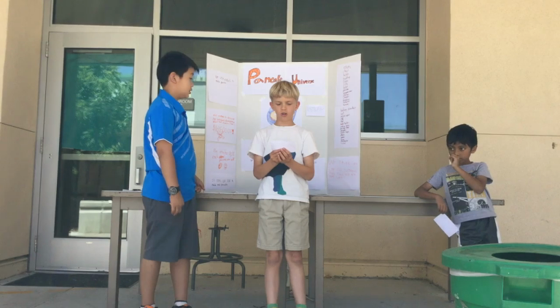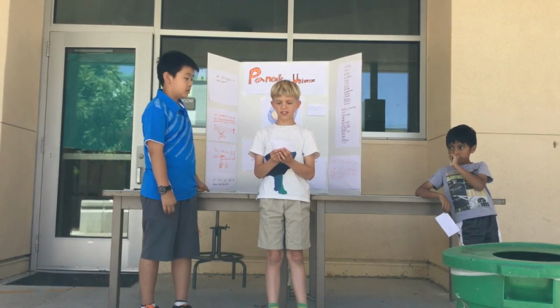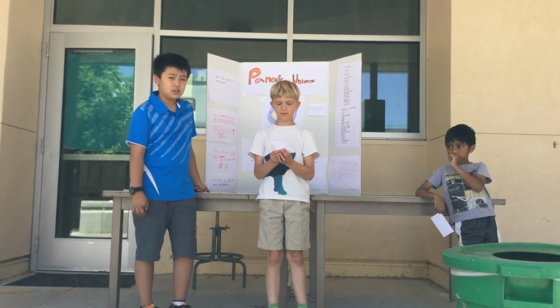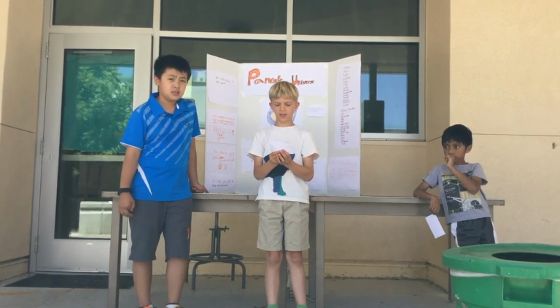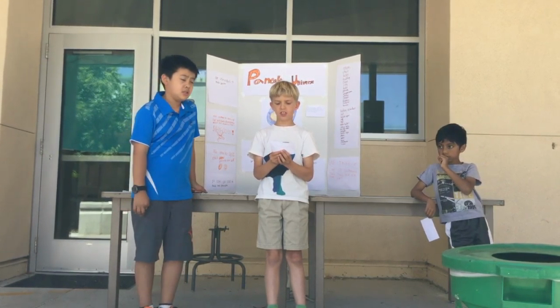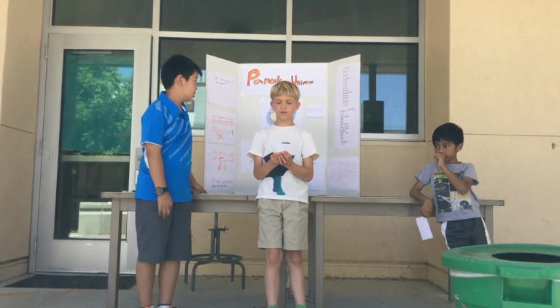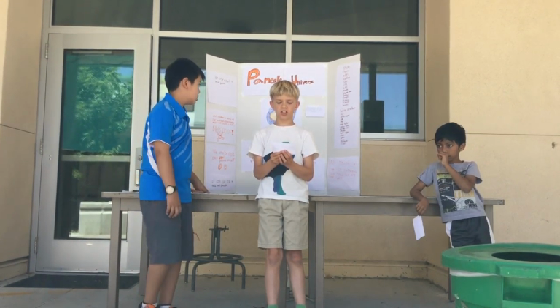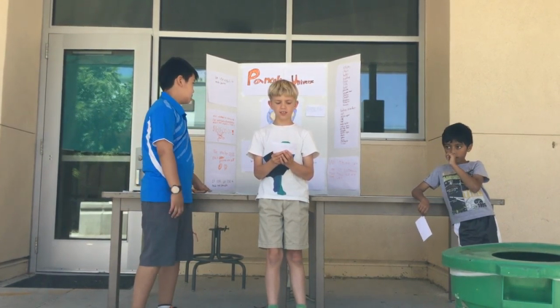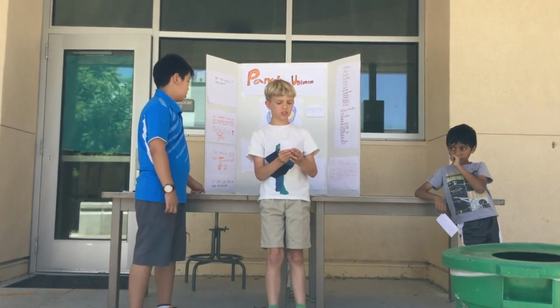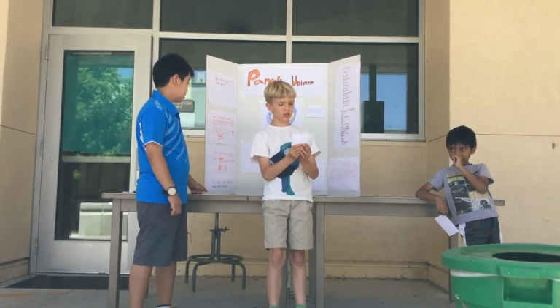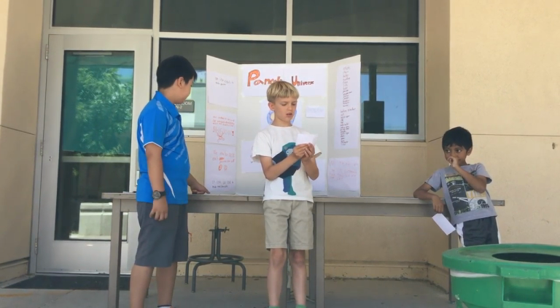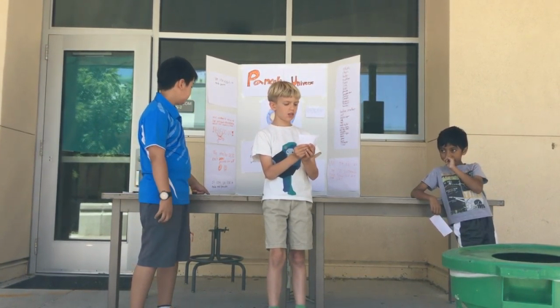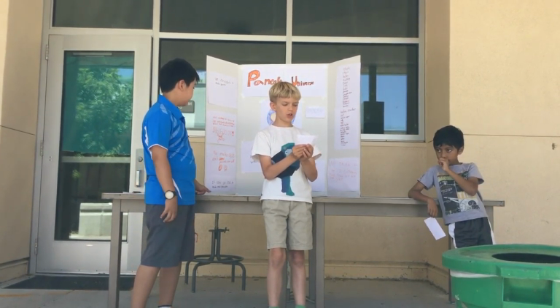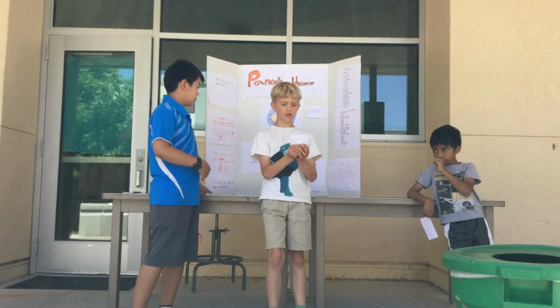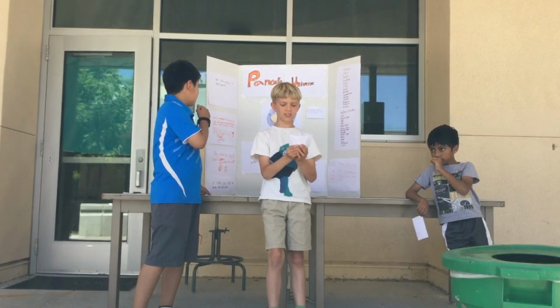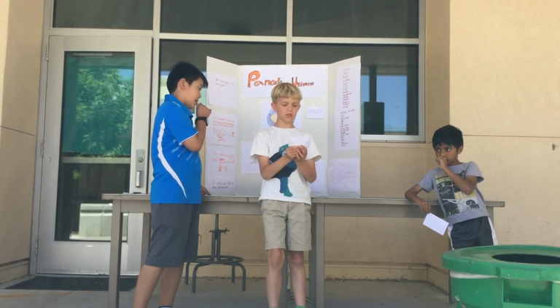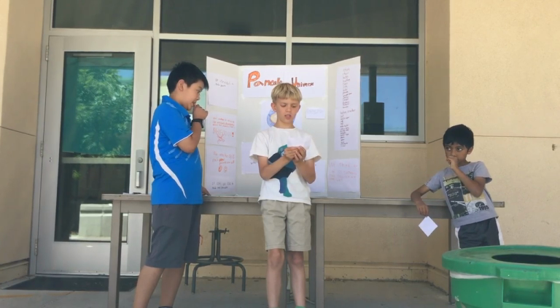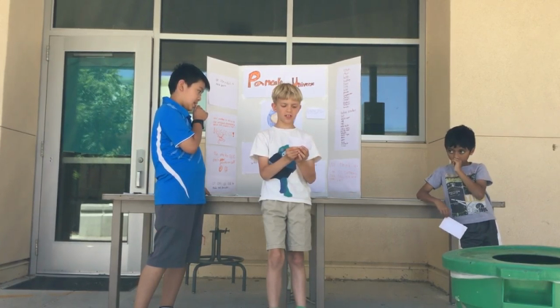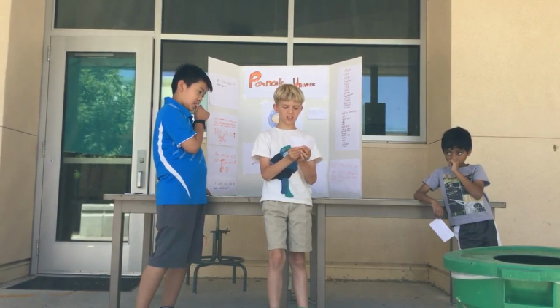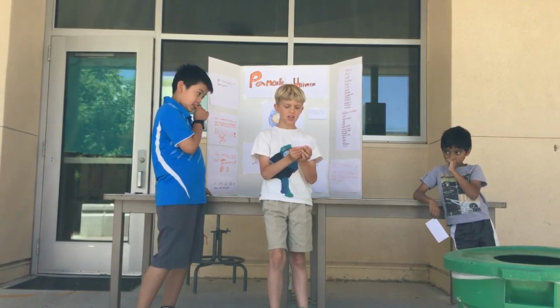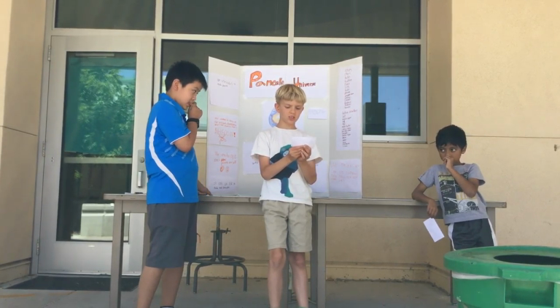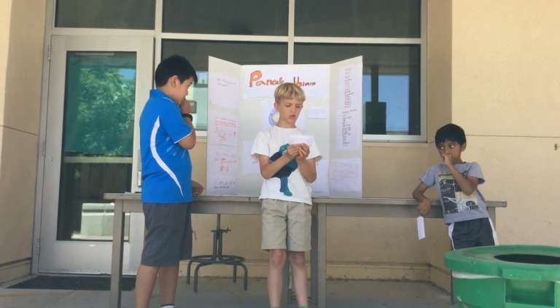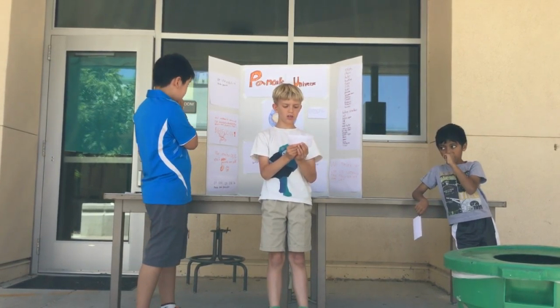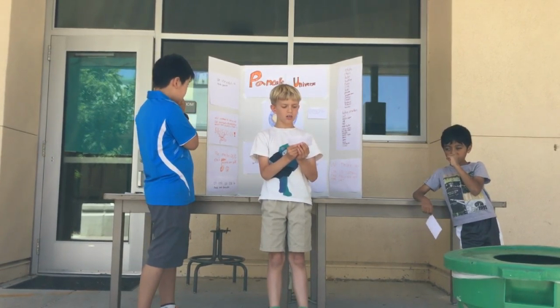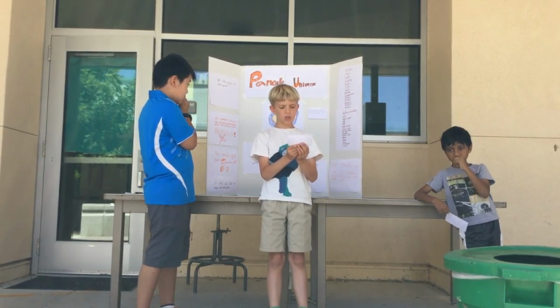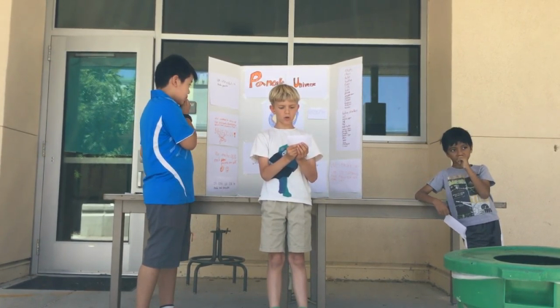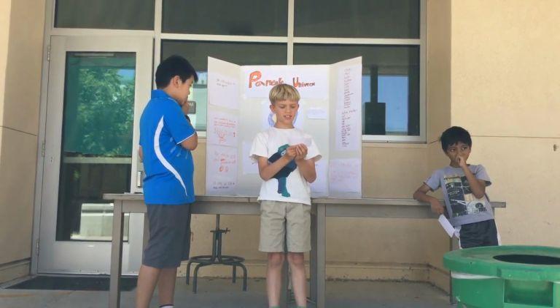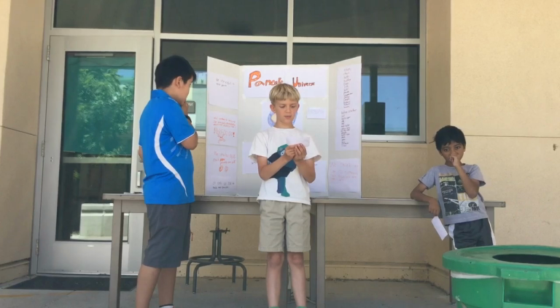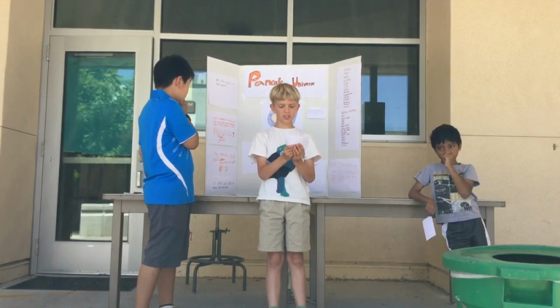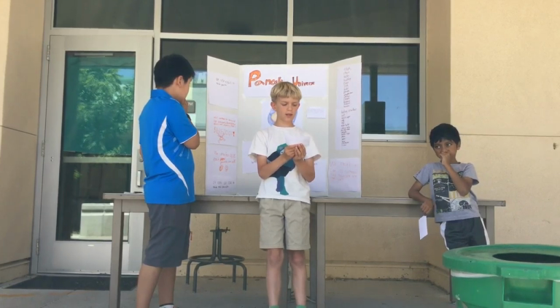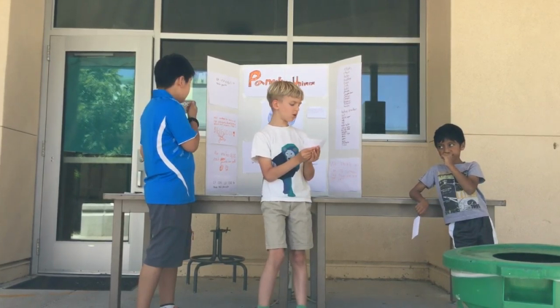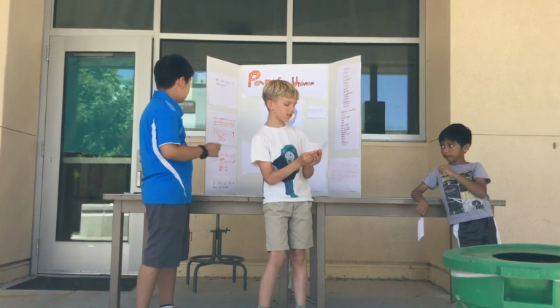Our company name is Pancake Universe, and this is our logo, and our target market is anyone who likes pancakes. The special part of our store is that the pancakes are made by robots.